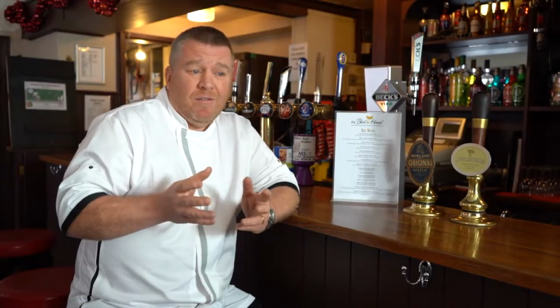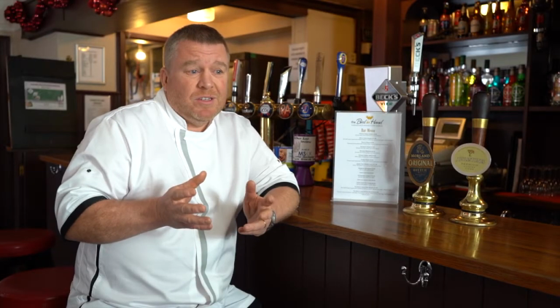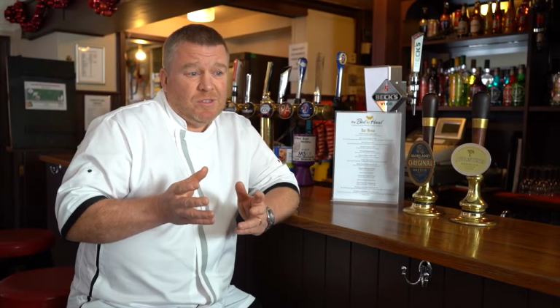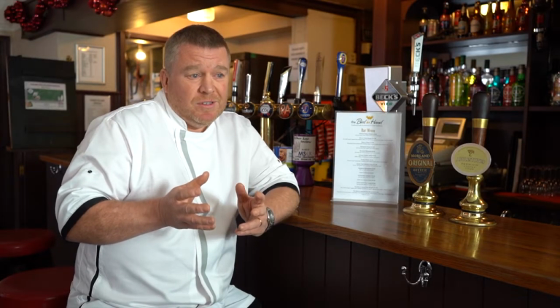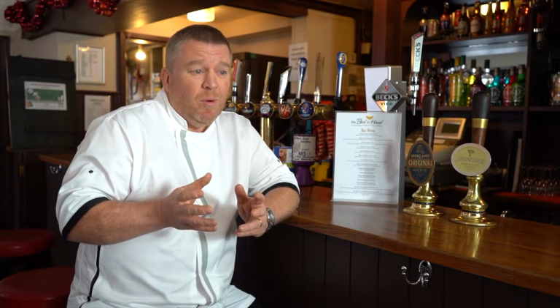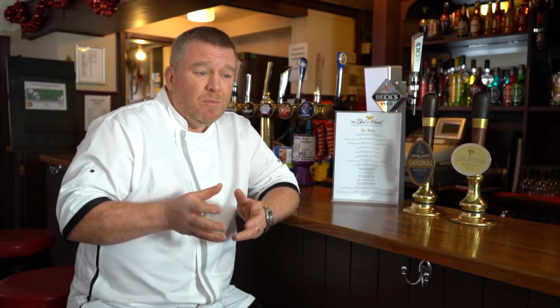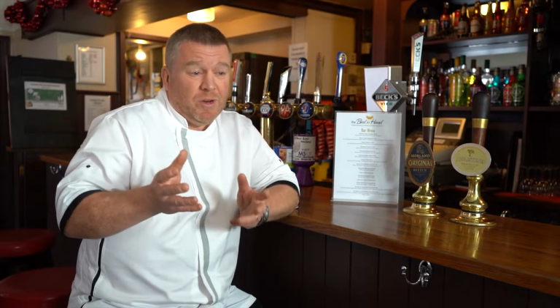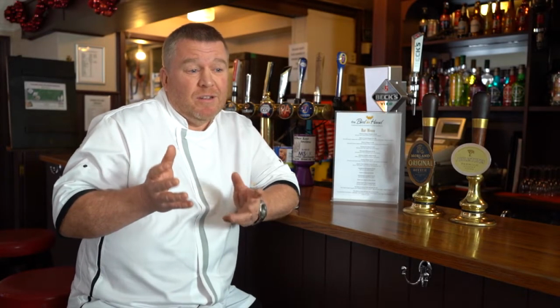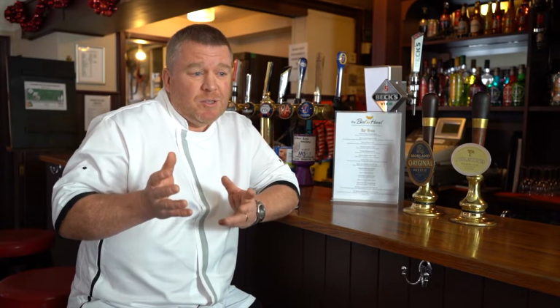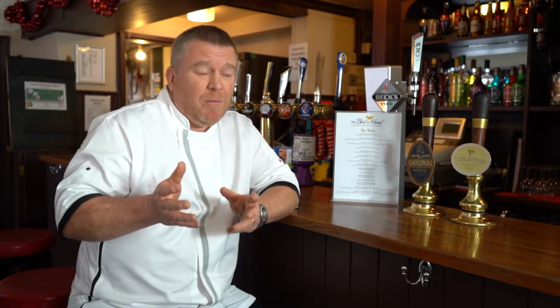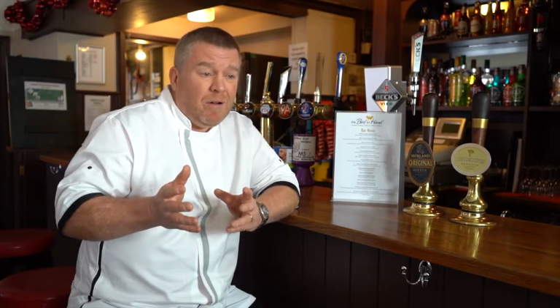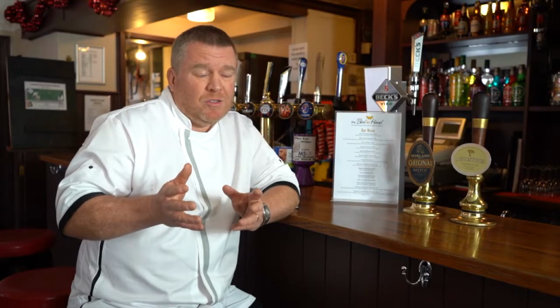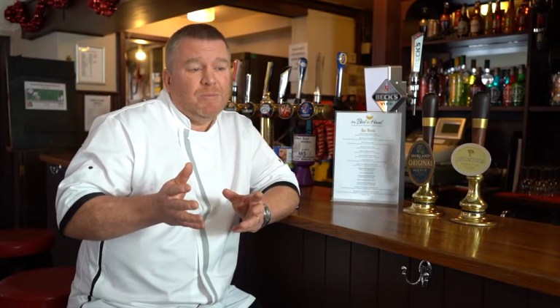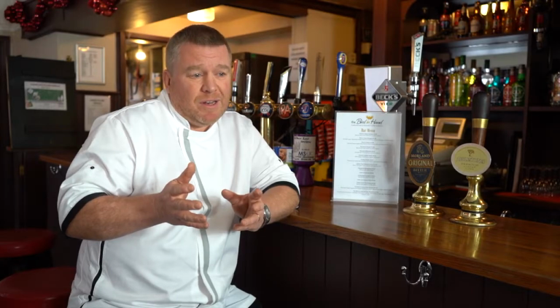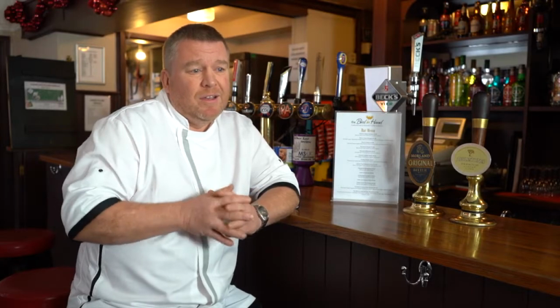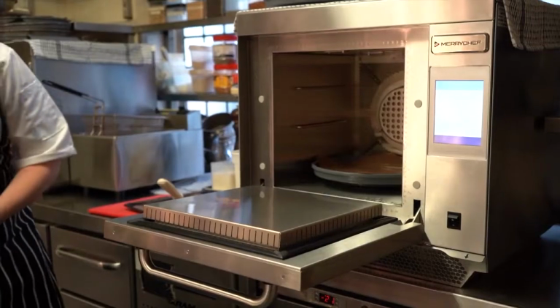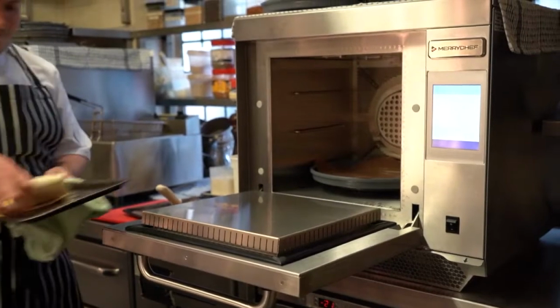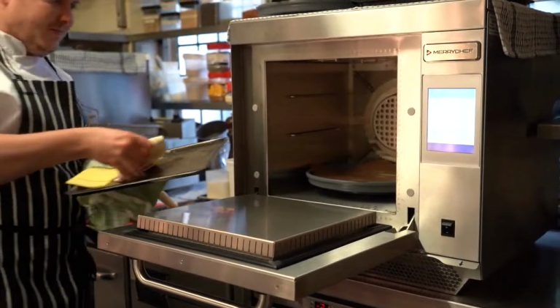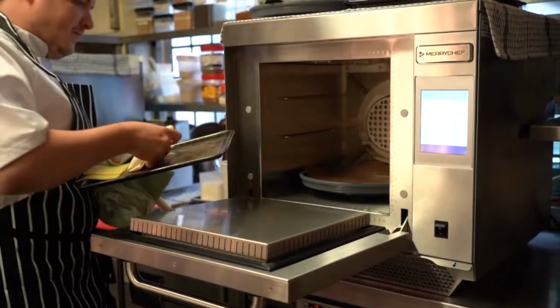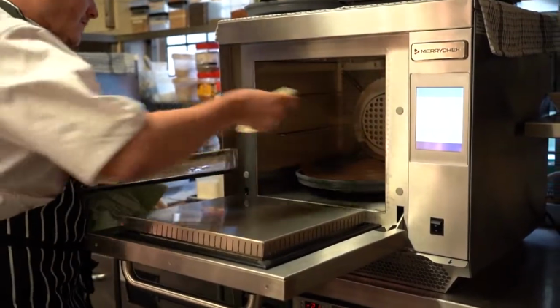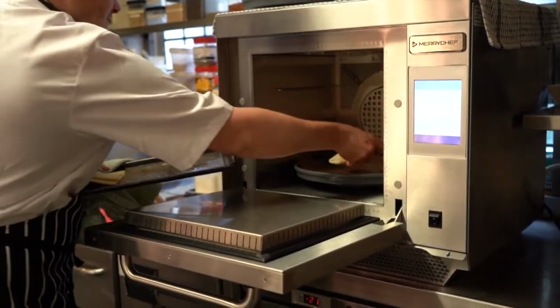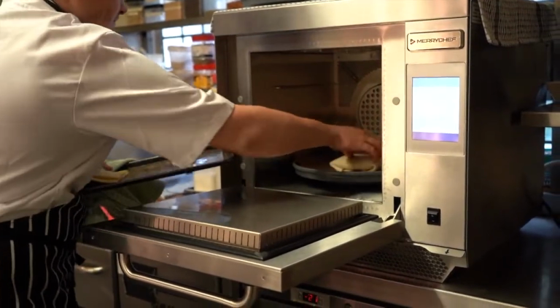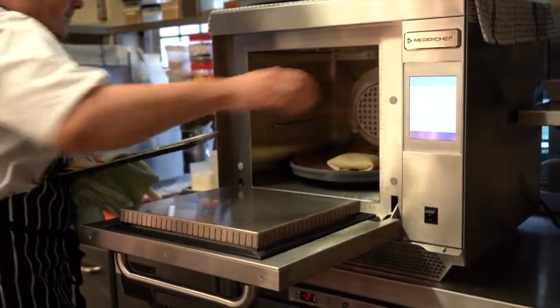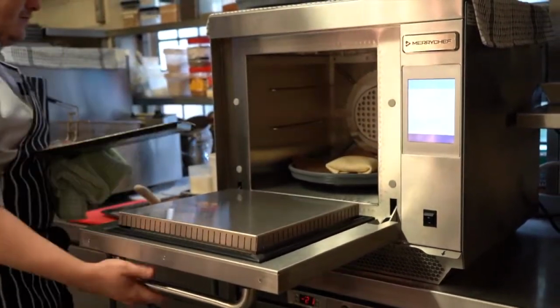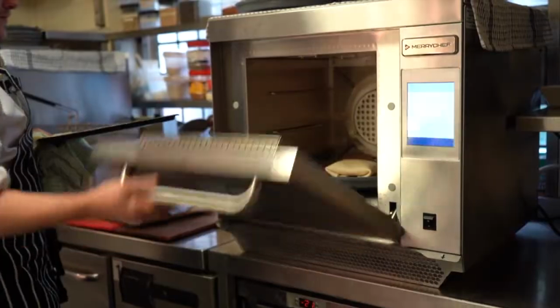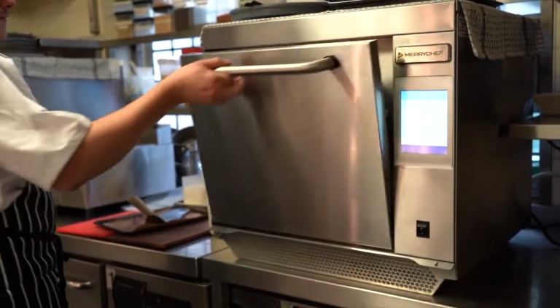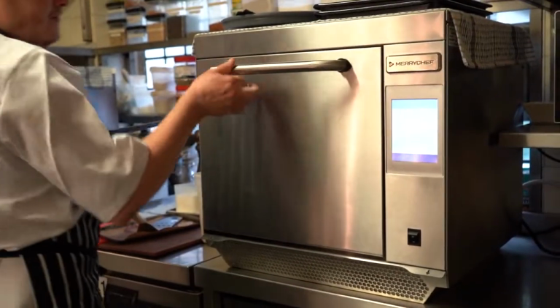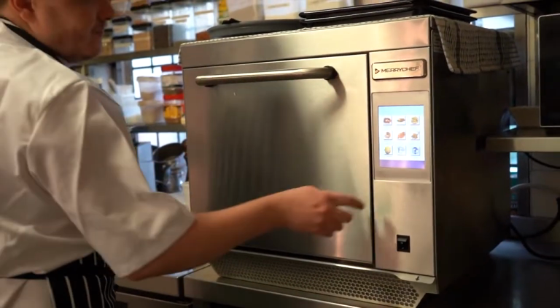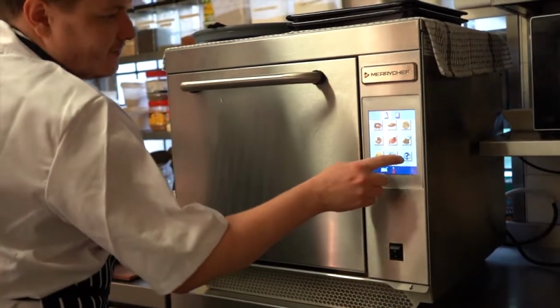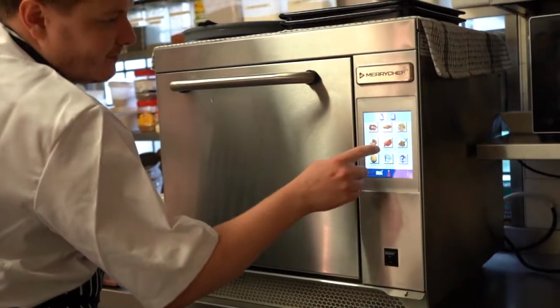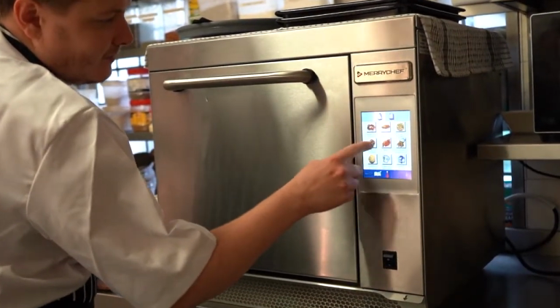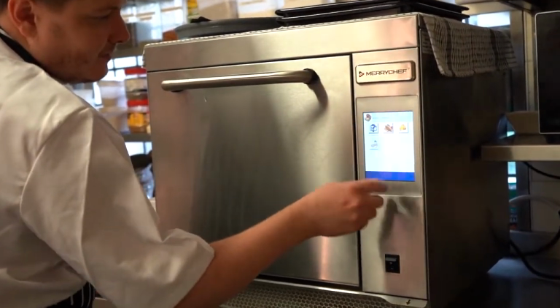For us it was simple — we just wanted to speed up our service. The Mary's Chef oven is very simple to use. If you're a non-skilled chef it's very simple; you're just following set programs.